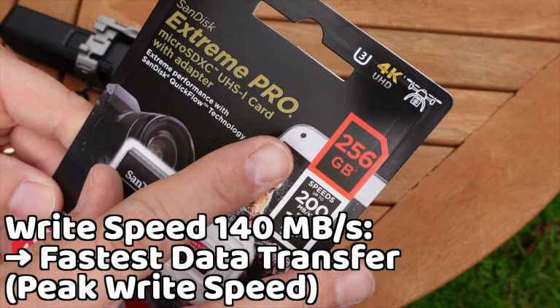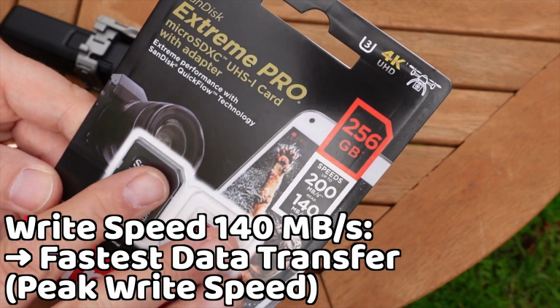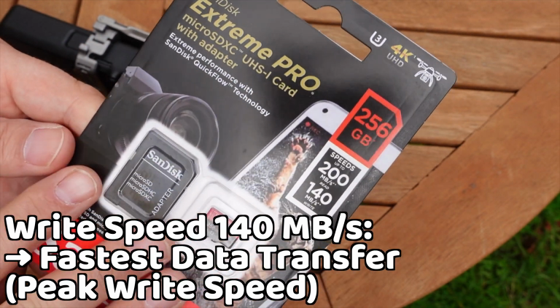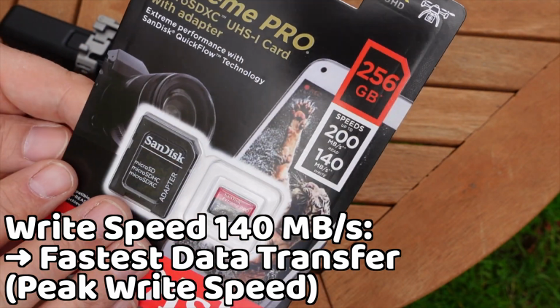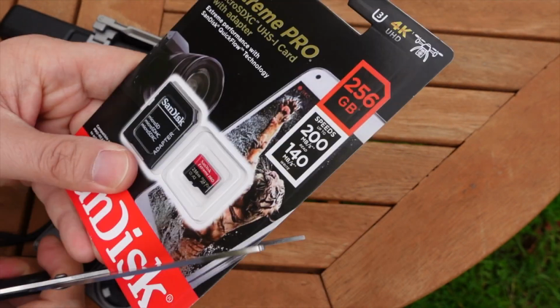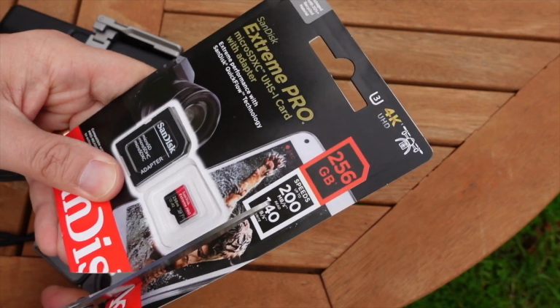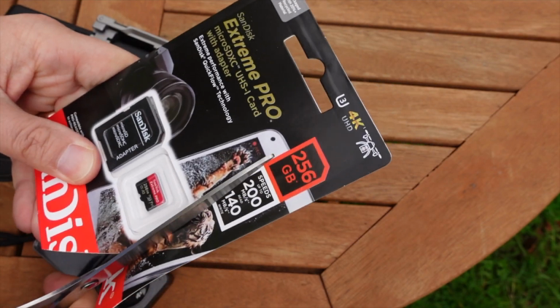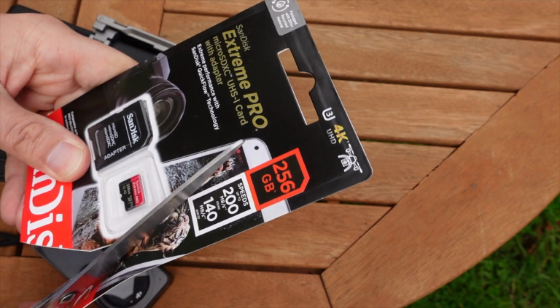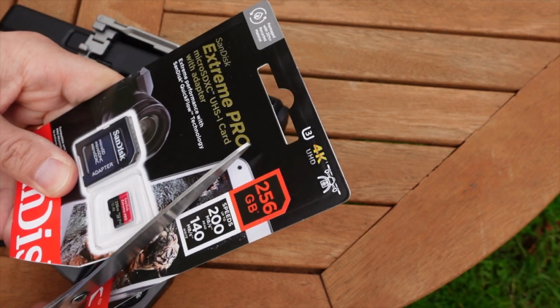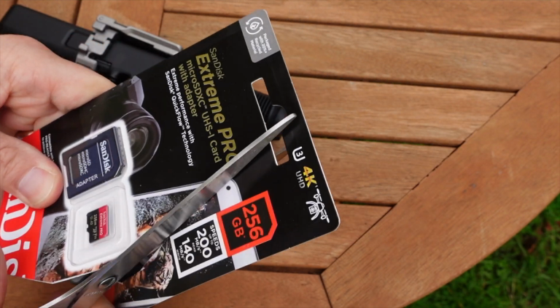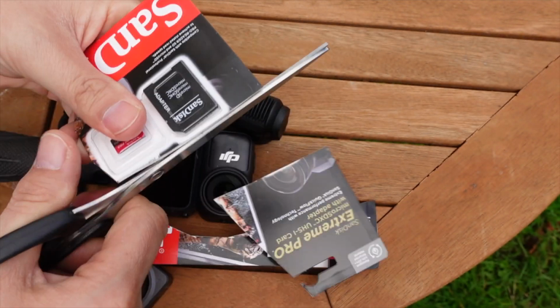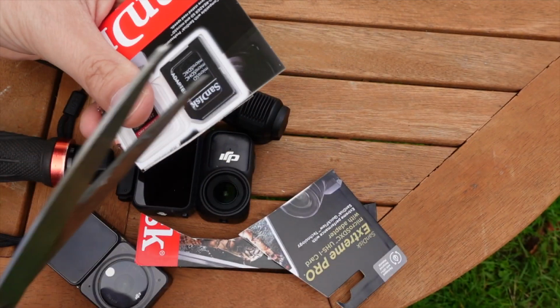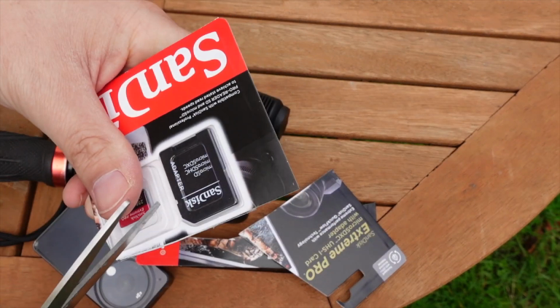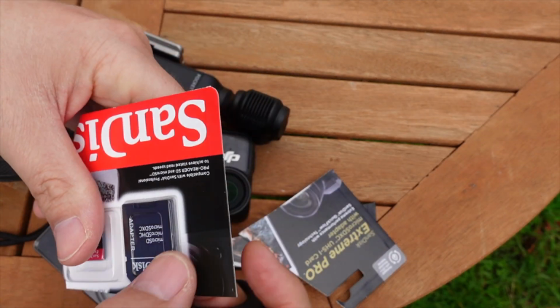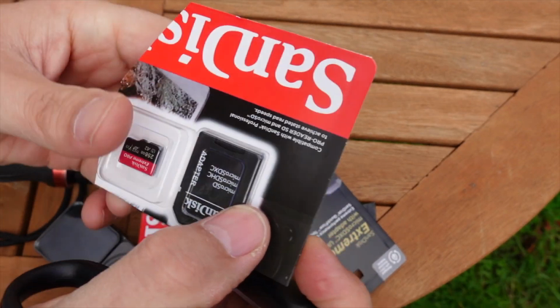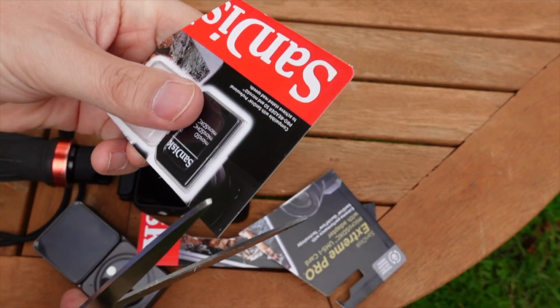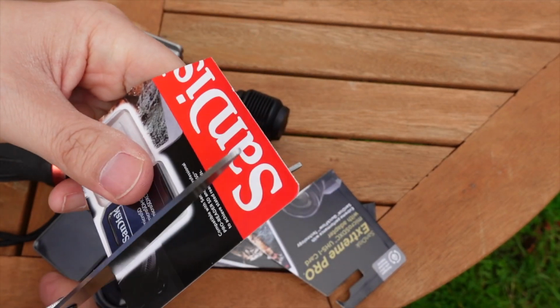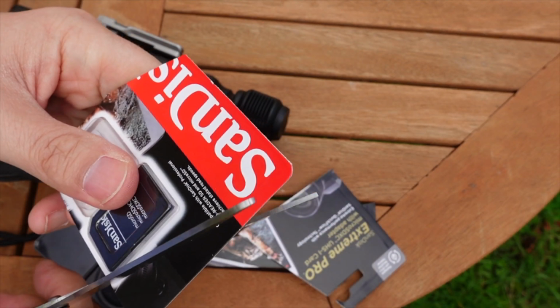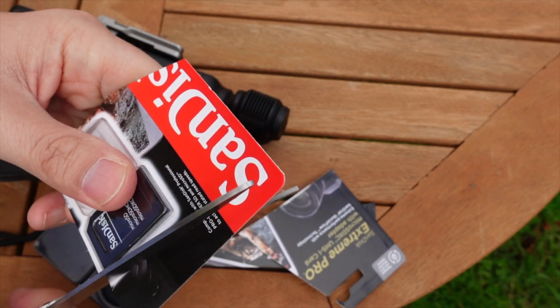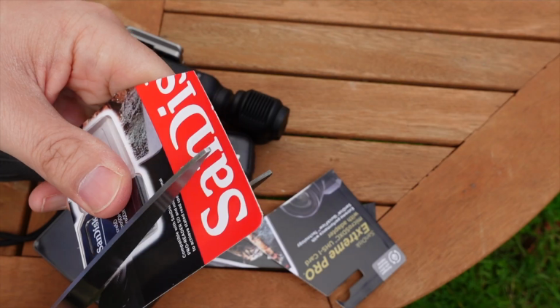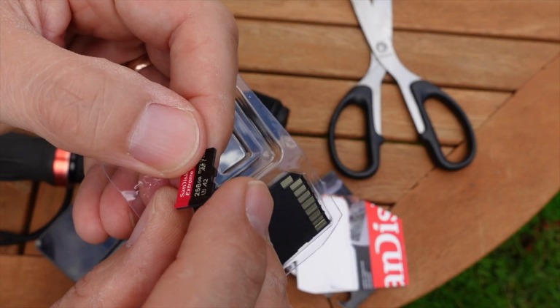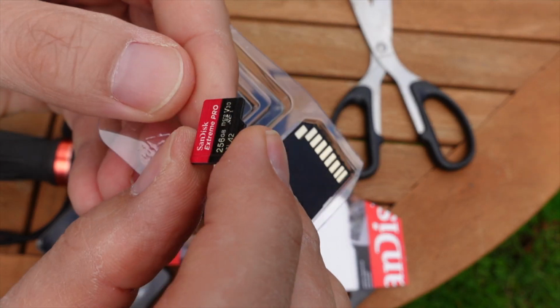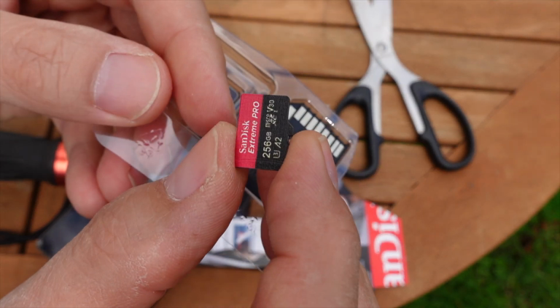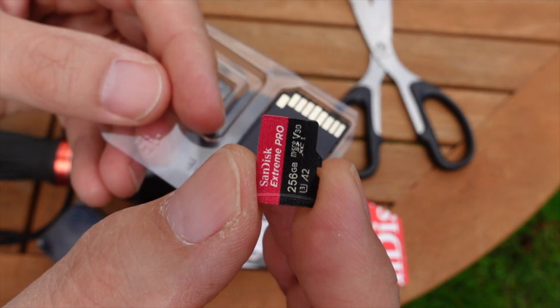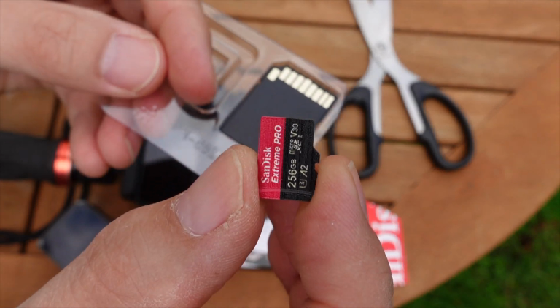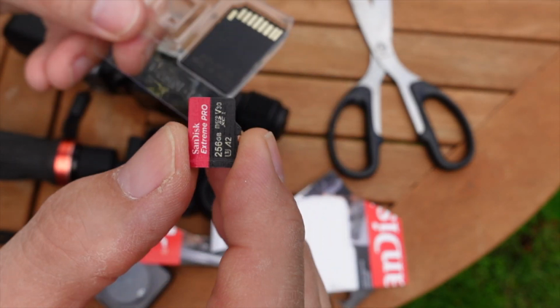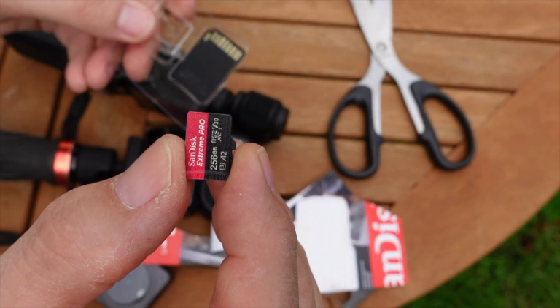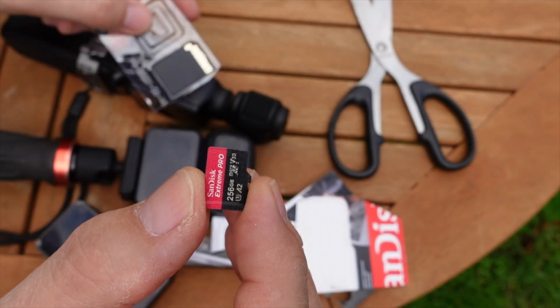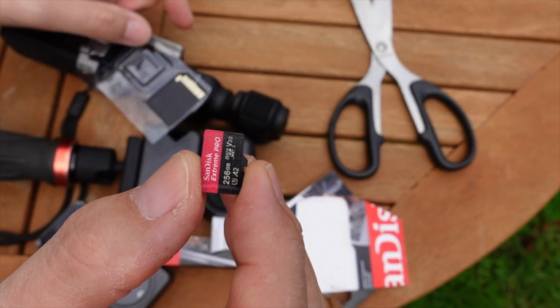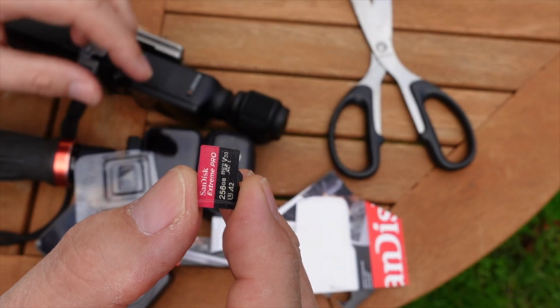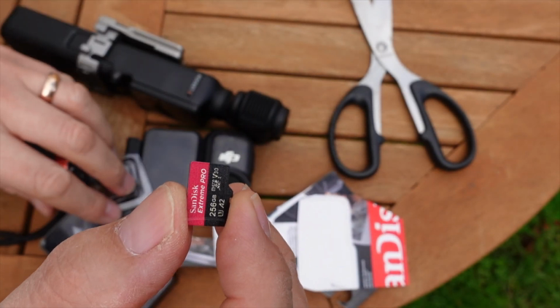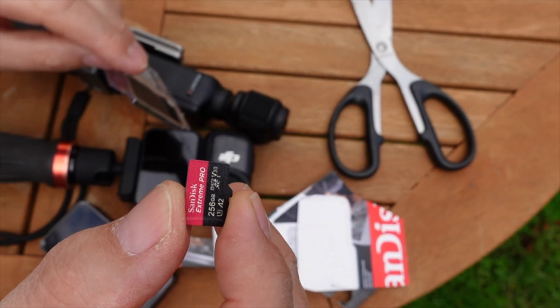Let's open the packaging. I like this card because it comes with an SD adapter so I can put it into my laptop. That's what the card itself looks like — but where in the camera do you put it?